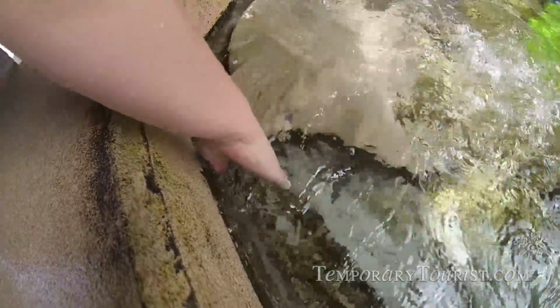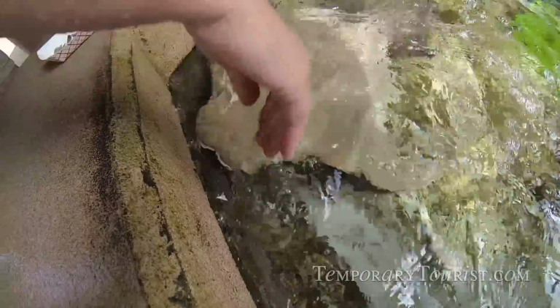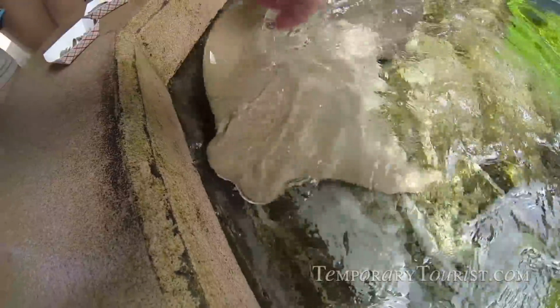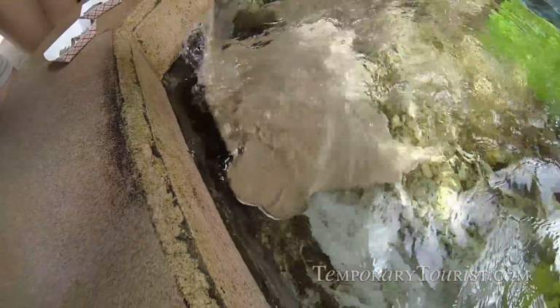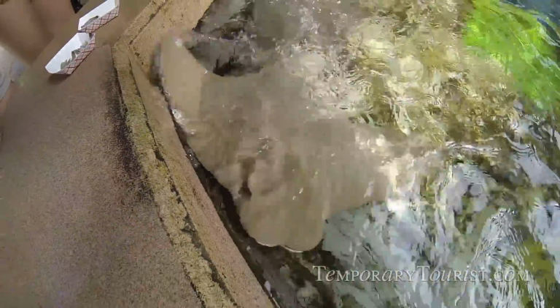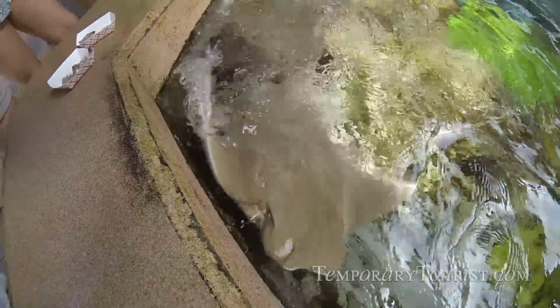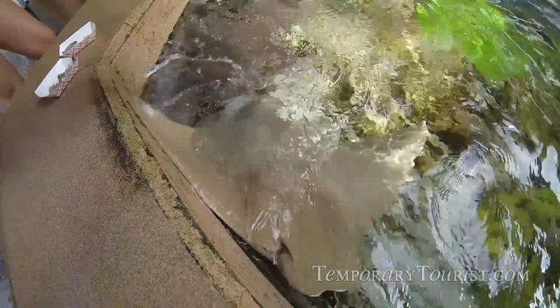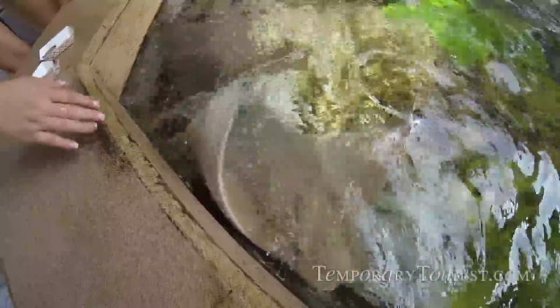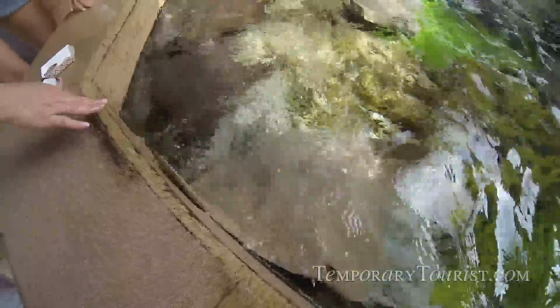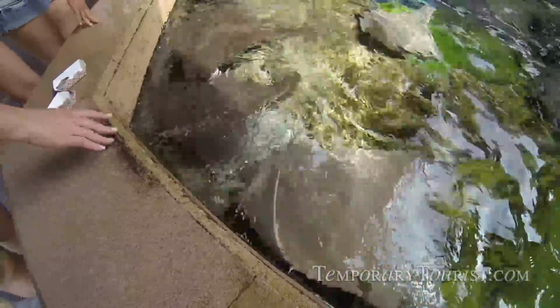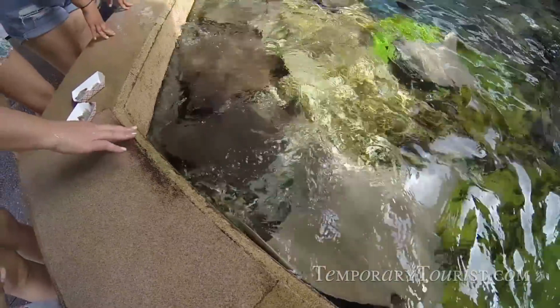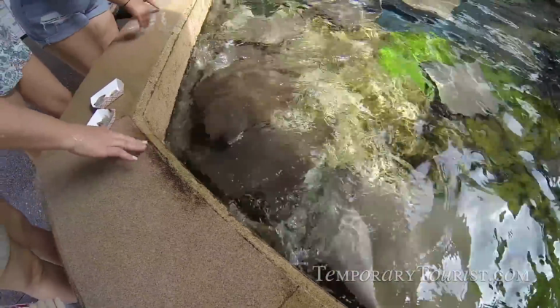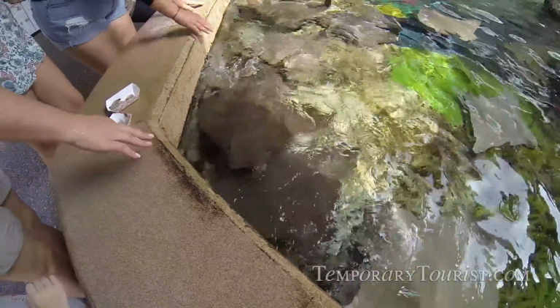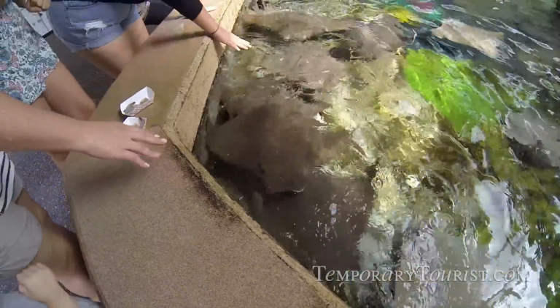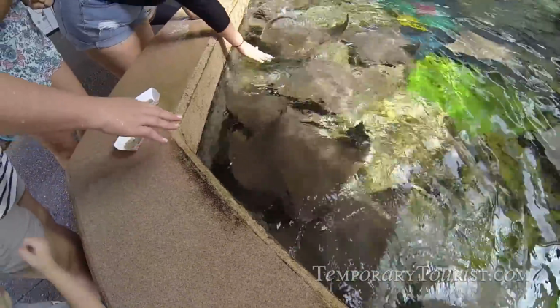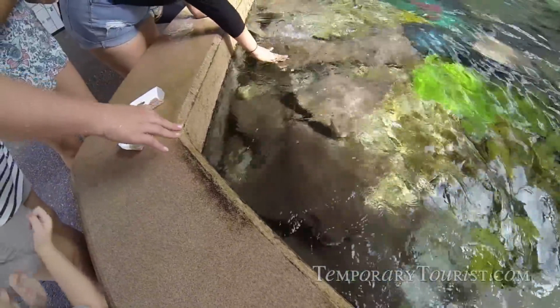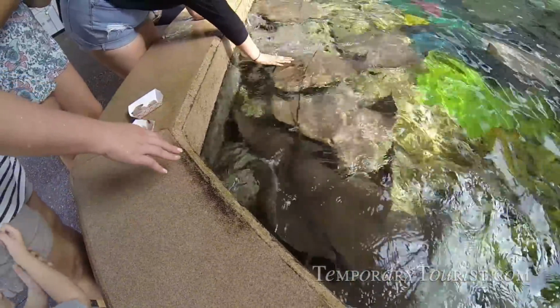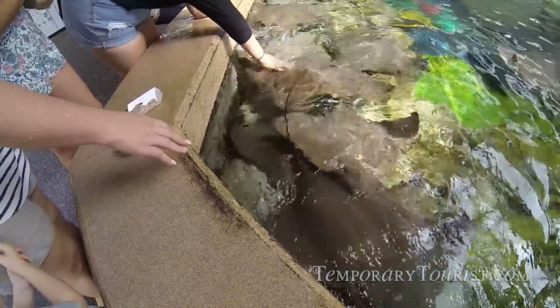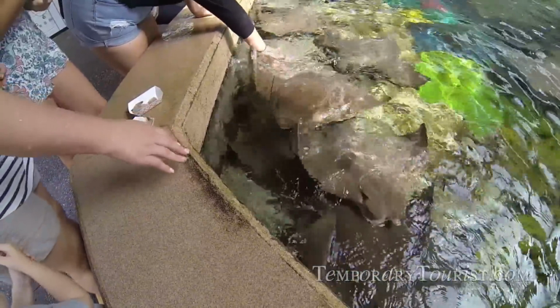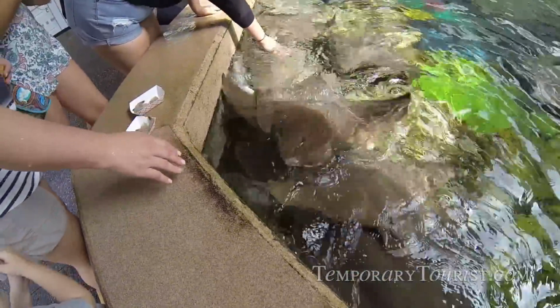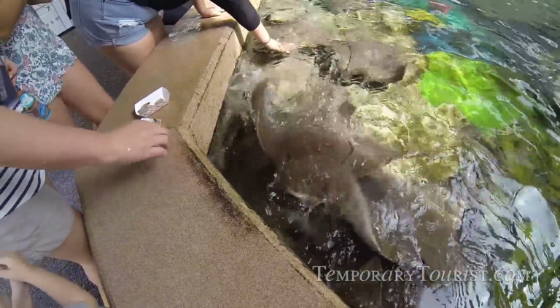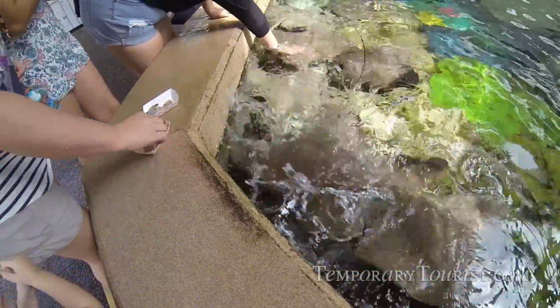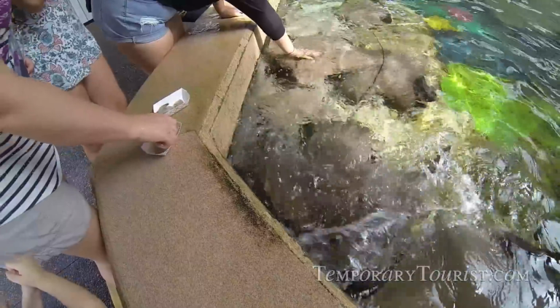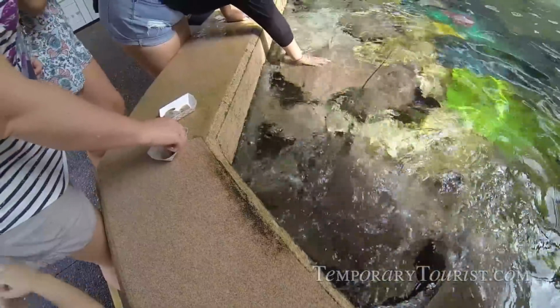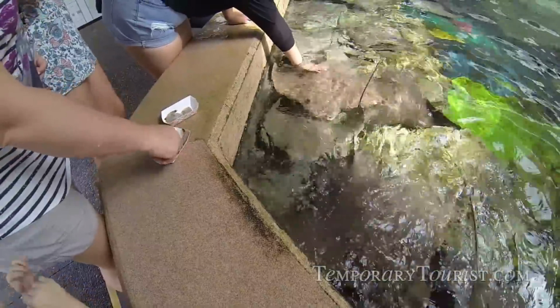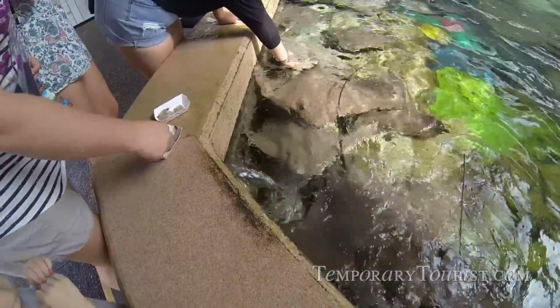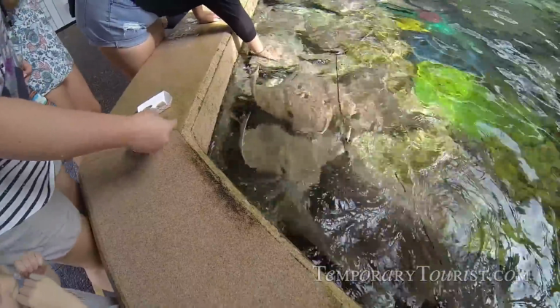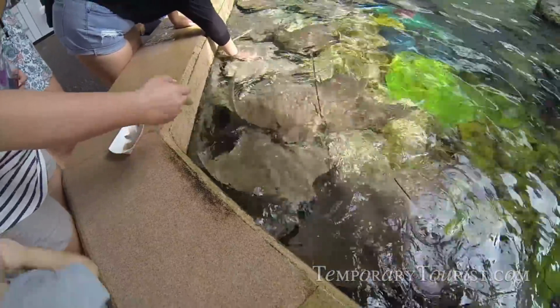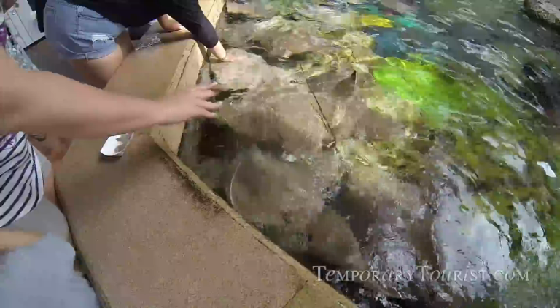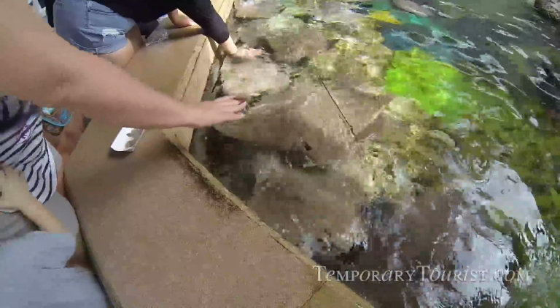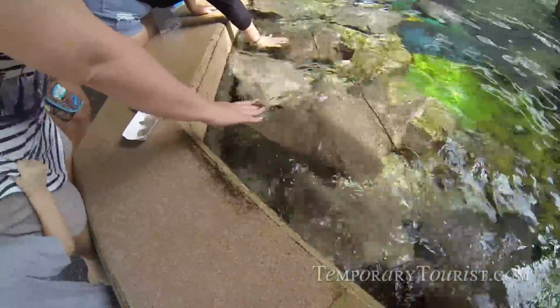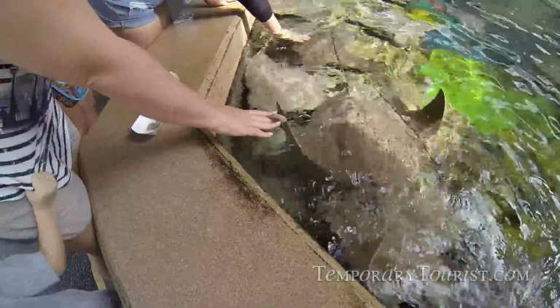It's the most bizarre feeling in the world. They're not biting — they don't have teeth, they just suck. One more. They know where the food's at.